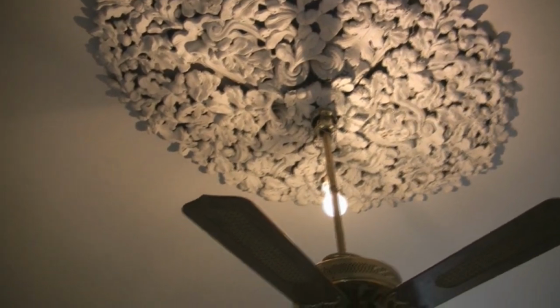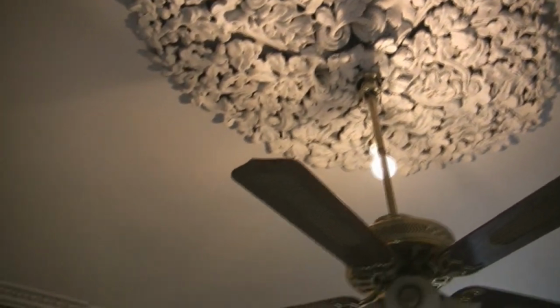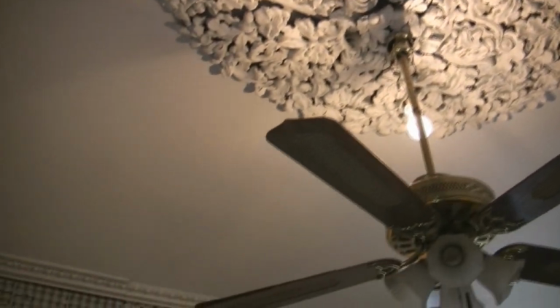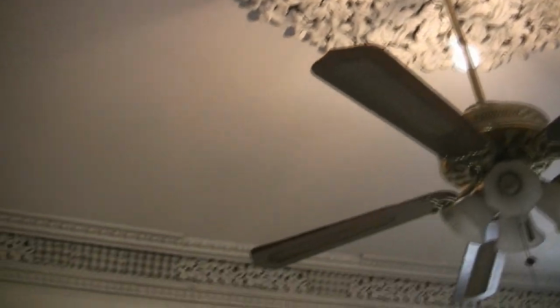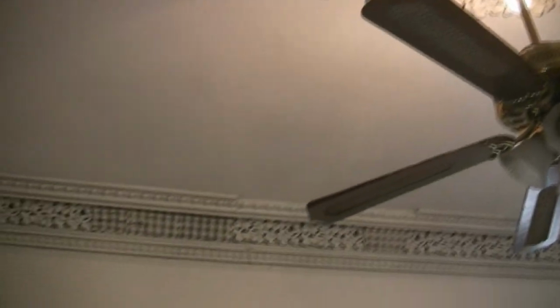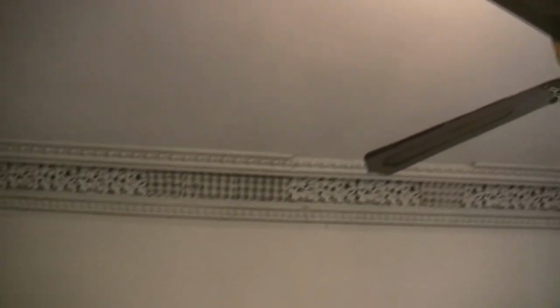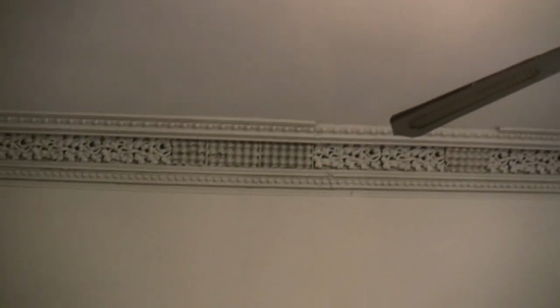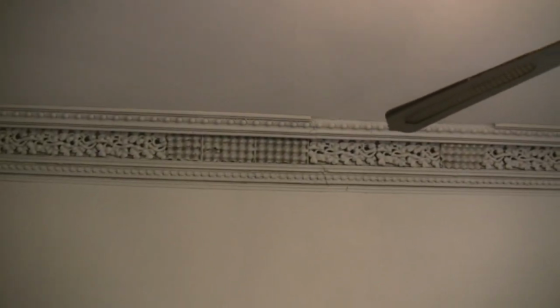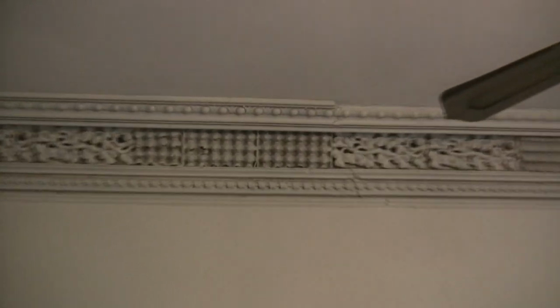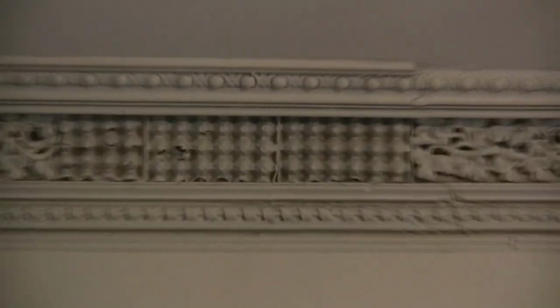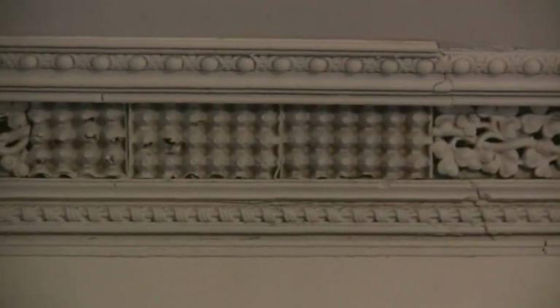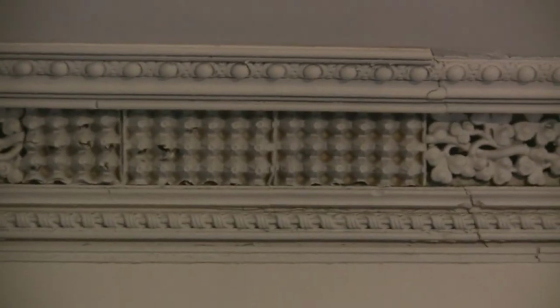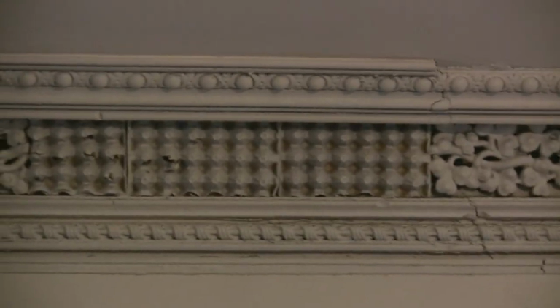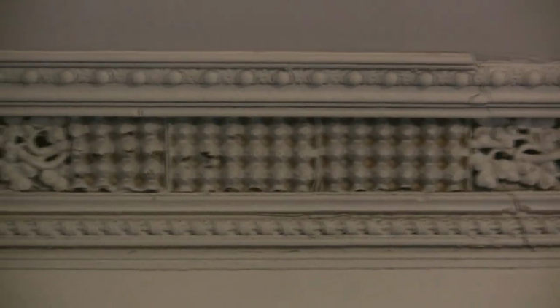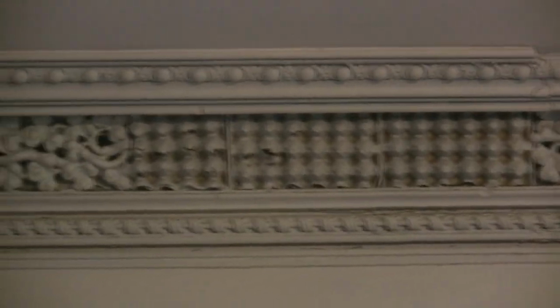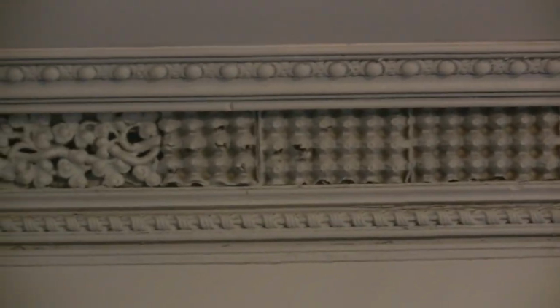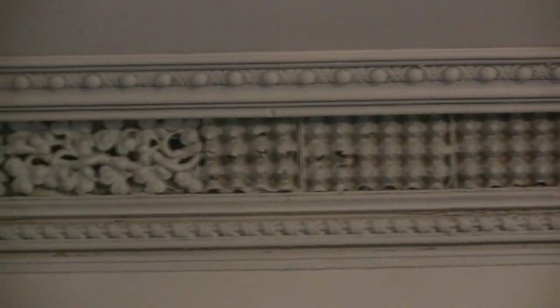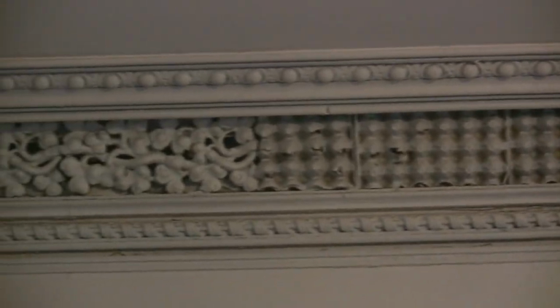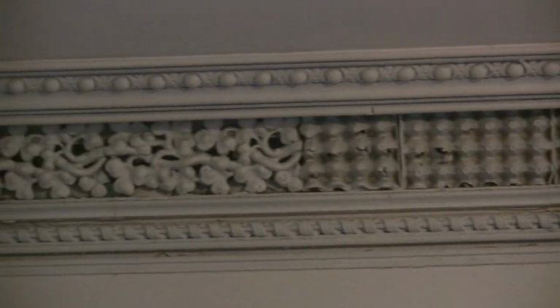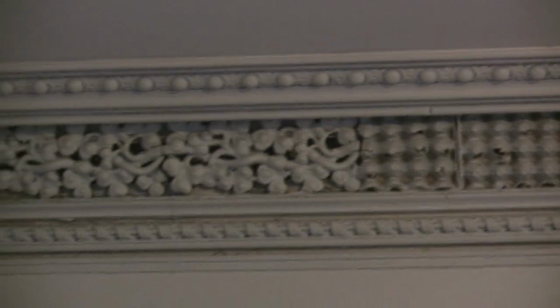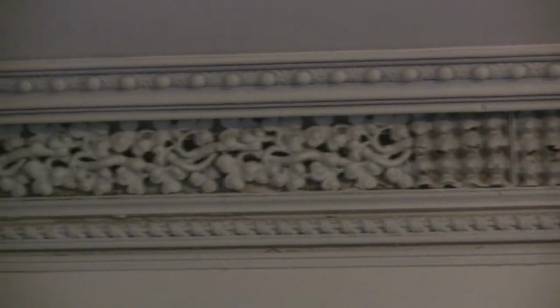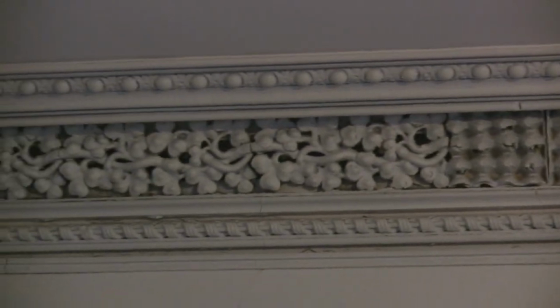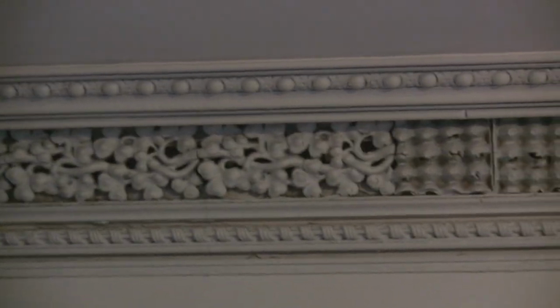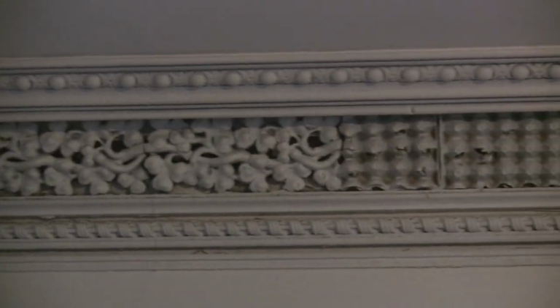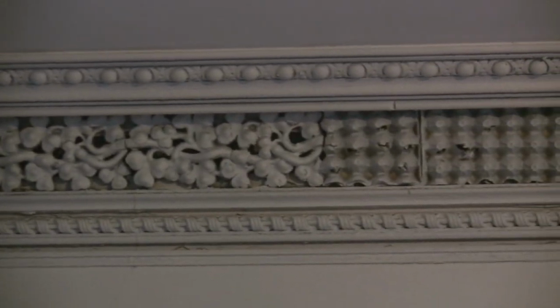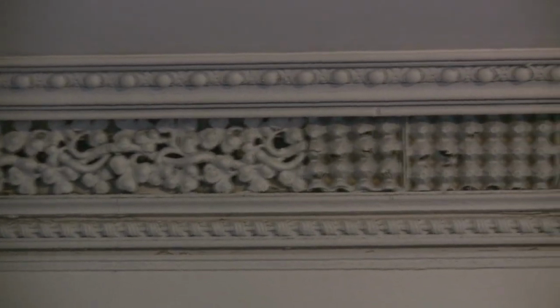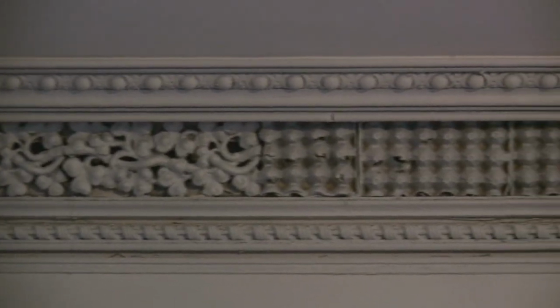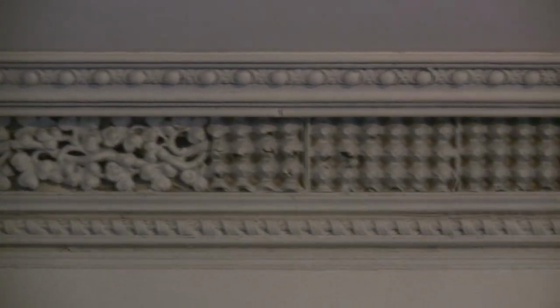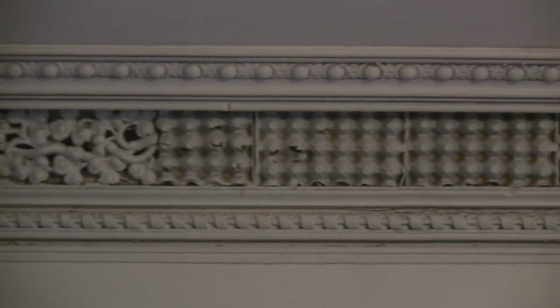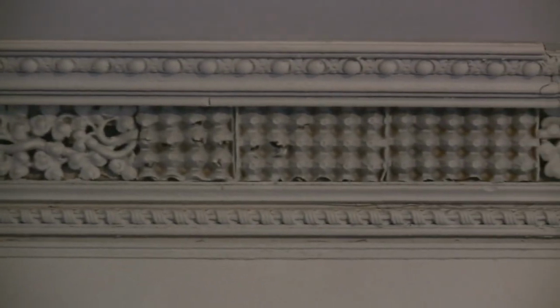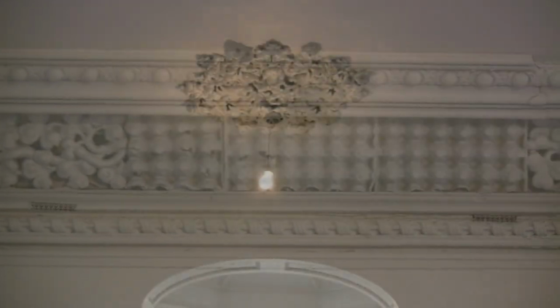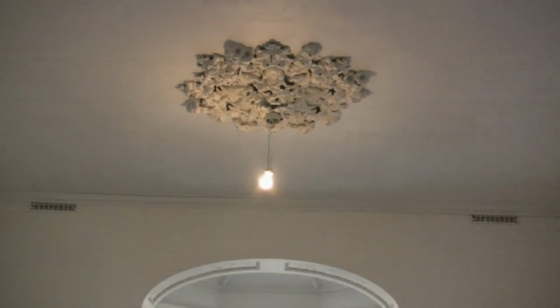This room received some of the most egregious damage to the plasterwork and cornice molding — someone has inserted egg cartons to fill in the blanks and painted it to match.